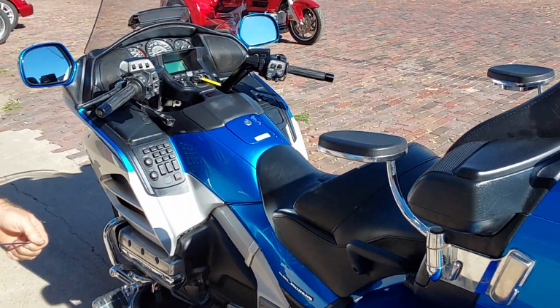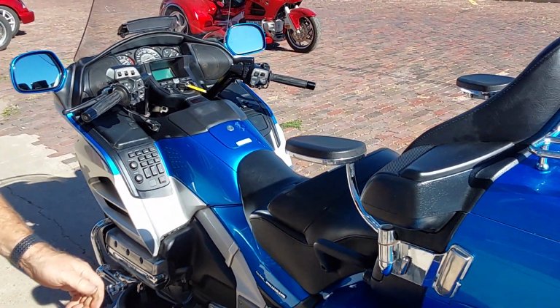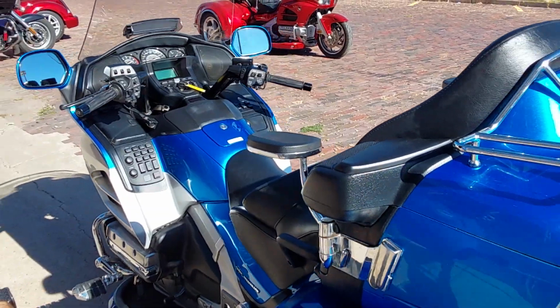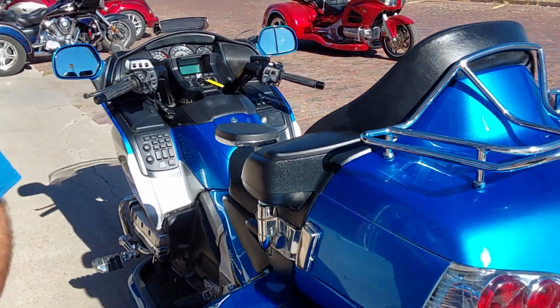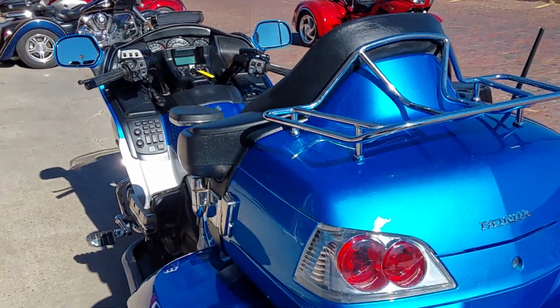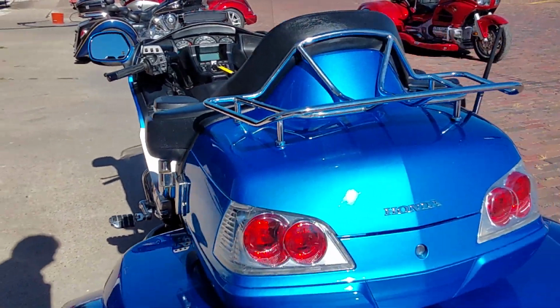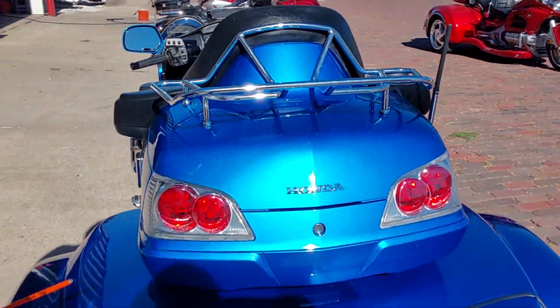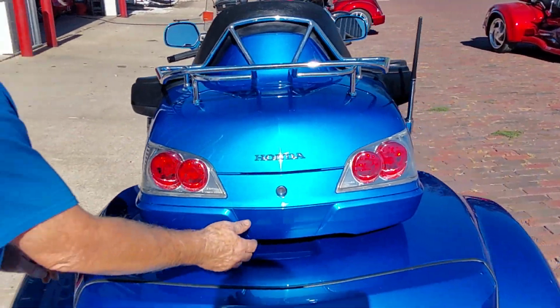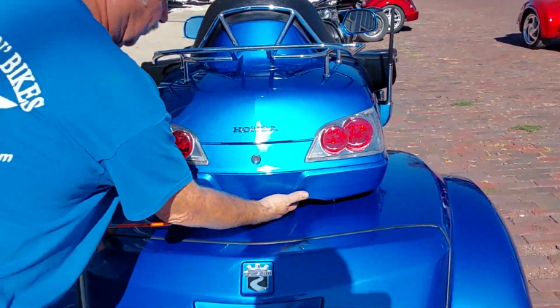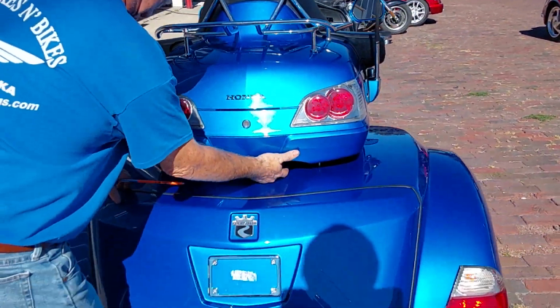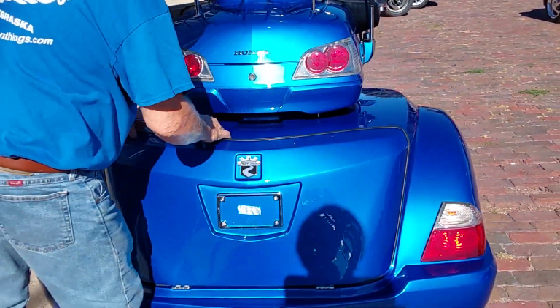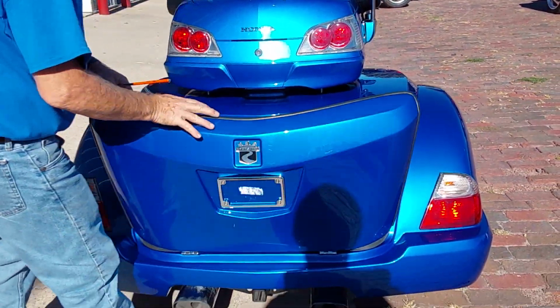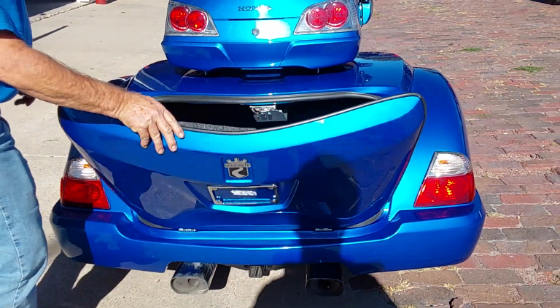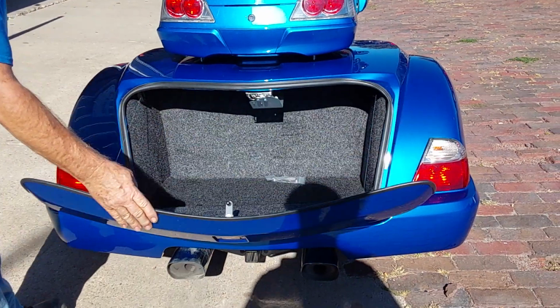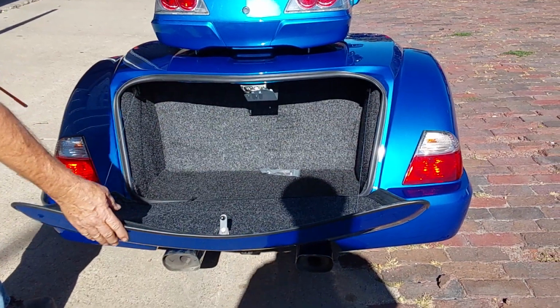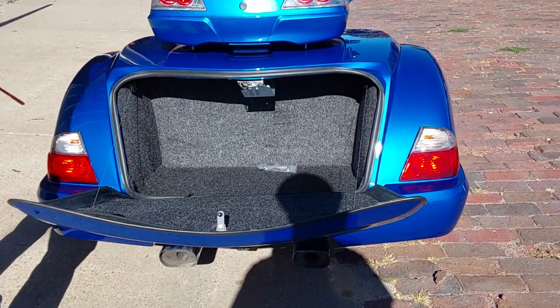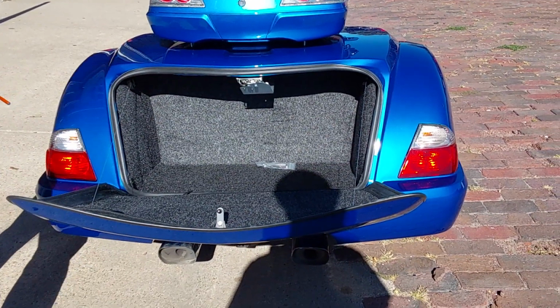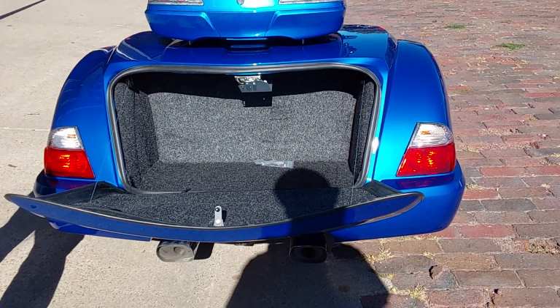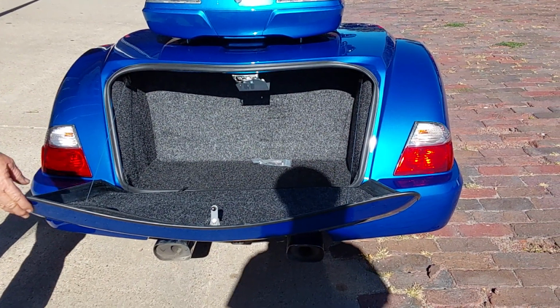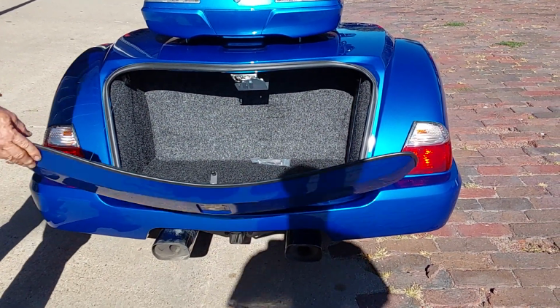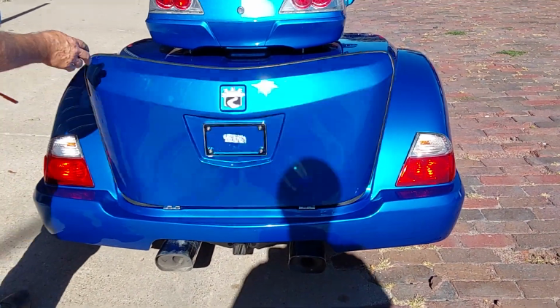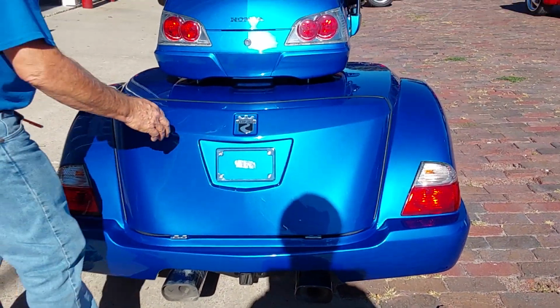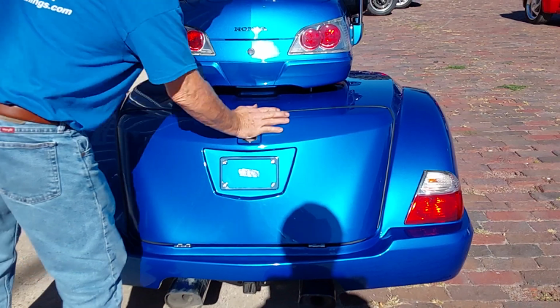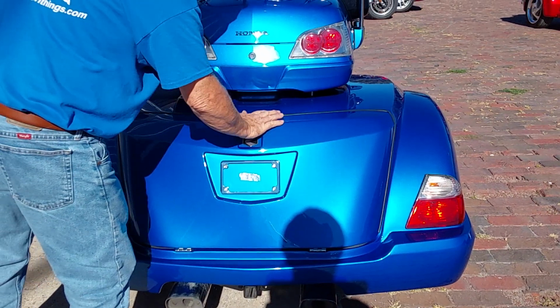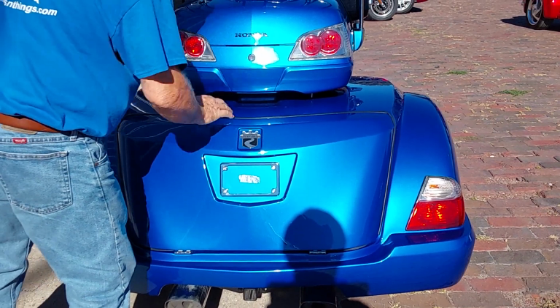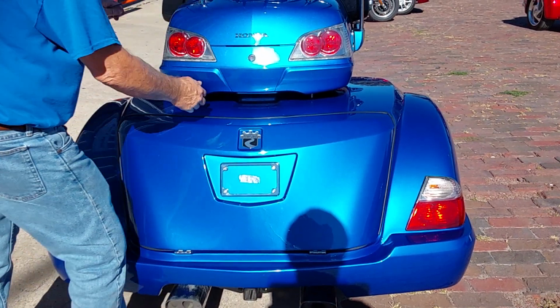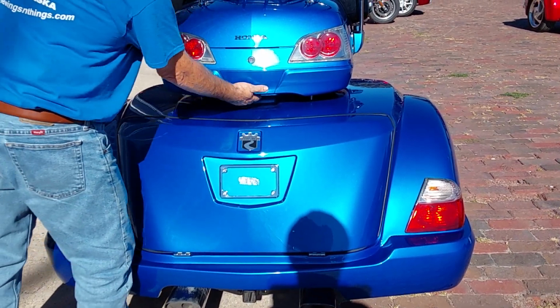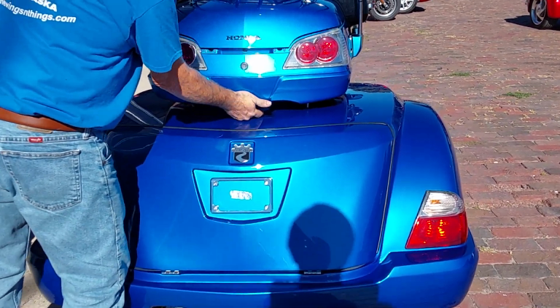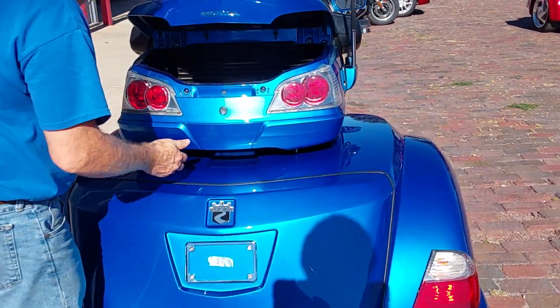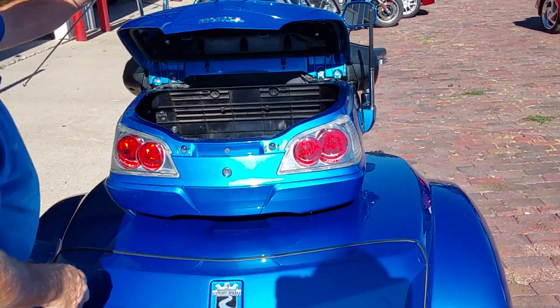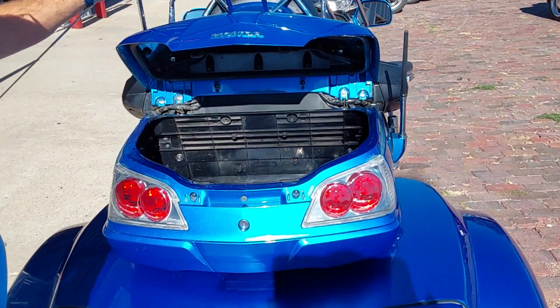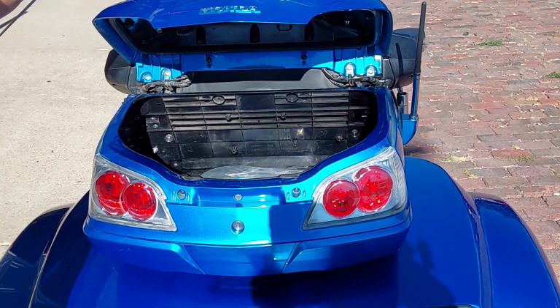Let's take a look in that trunk. Brand new kit there — big, huge trunk with a nice wide opening. It does tell you on the dash when the trunk's open, and of course you've got the big trunk up front here for the tour pack.